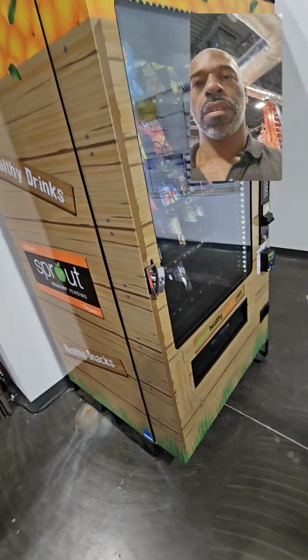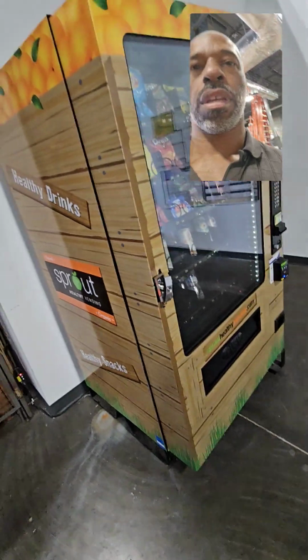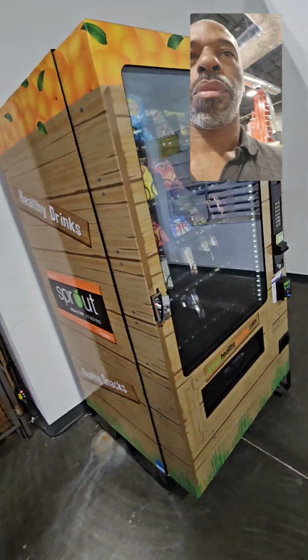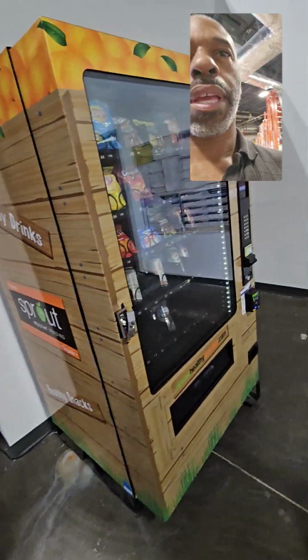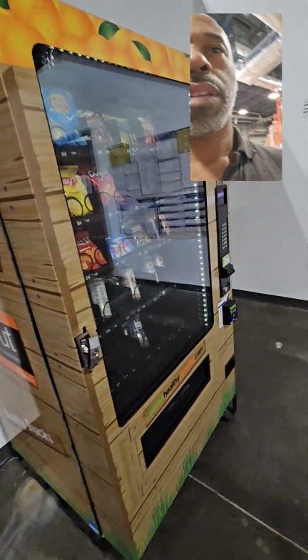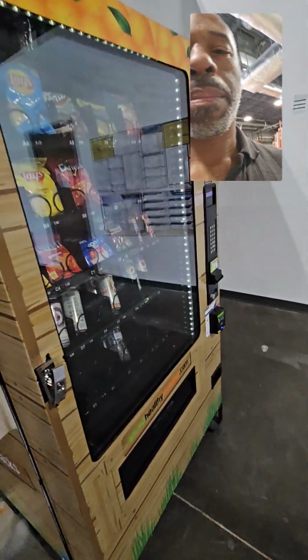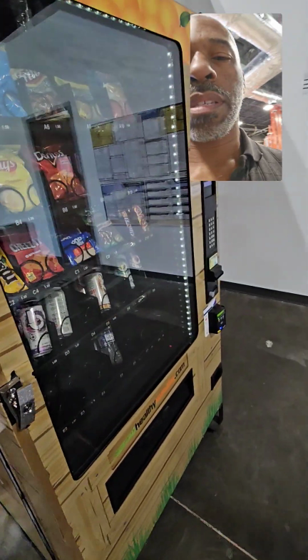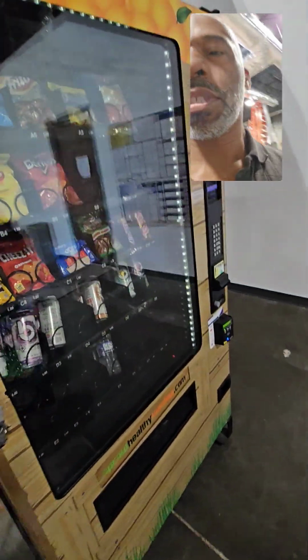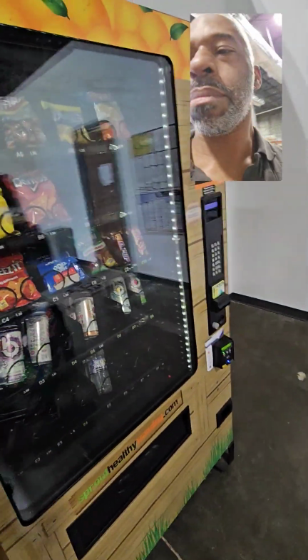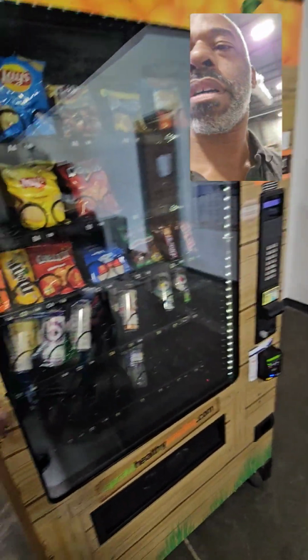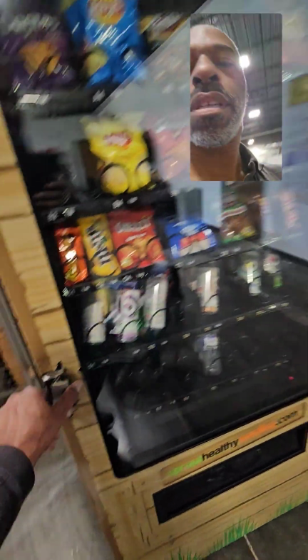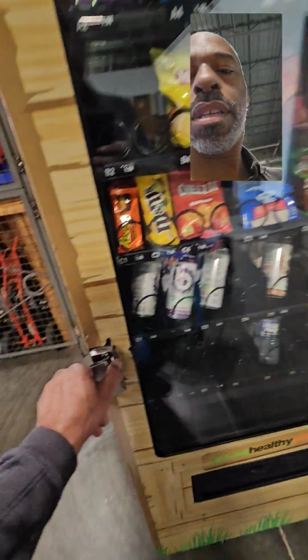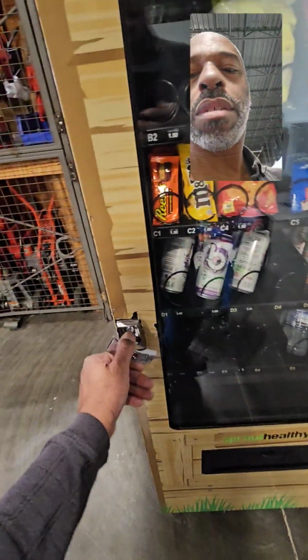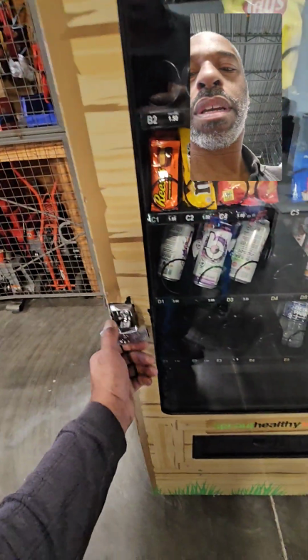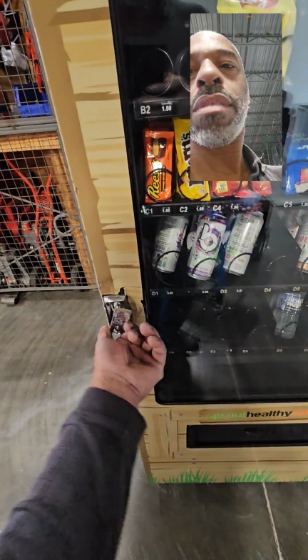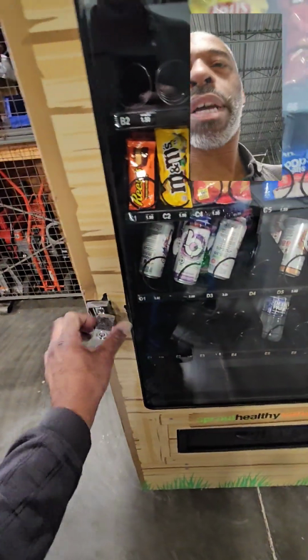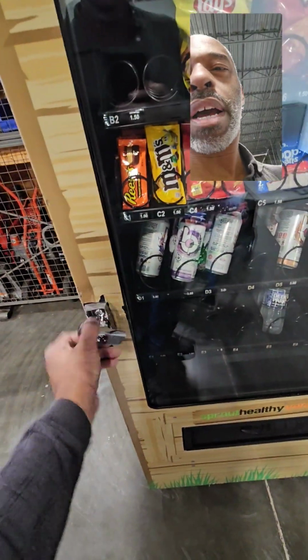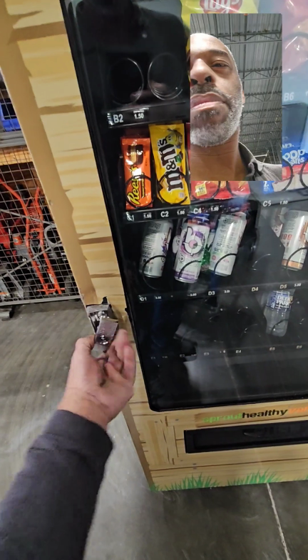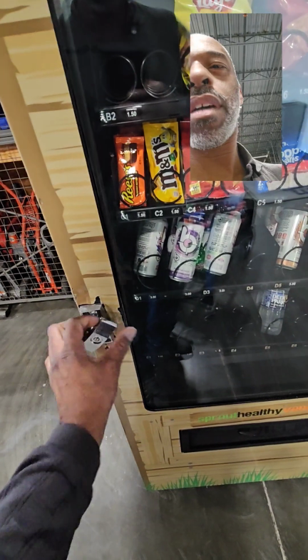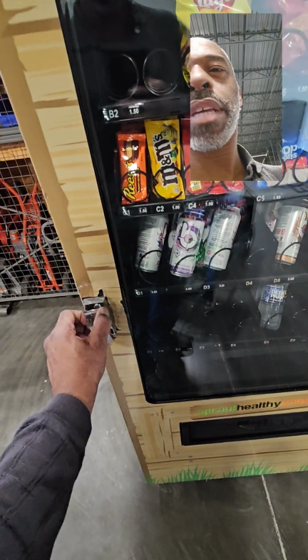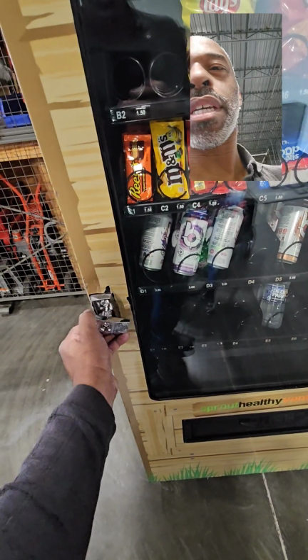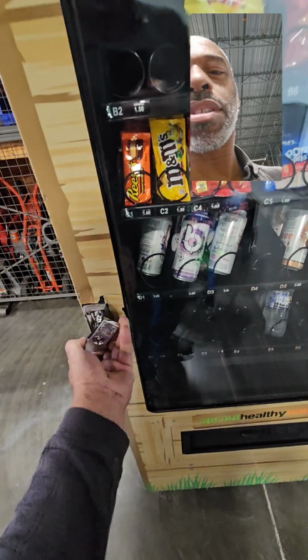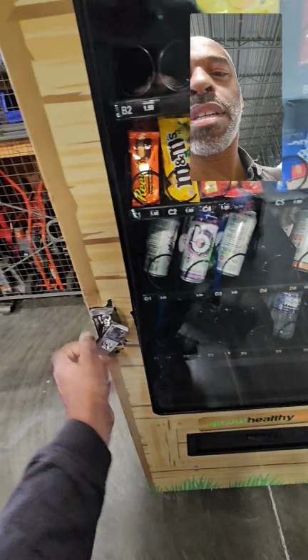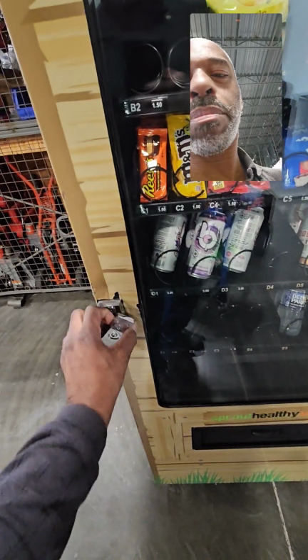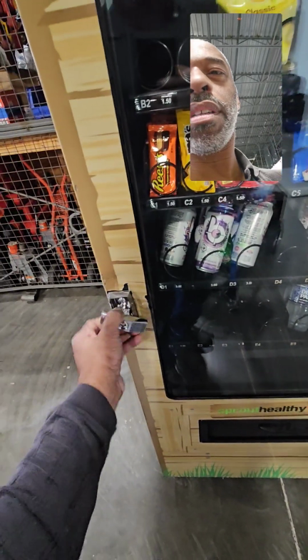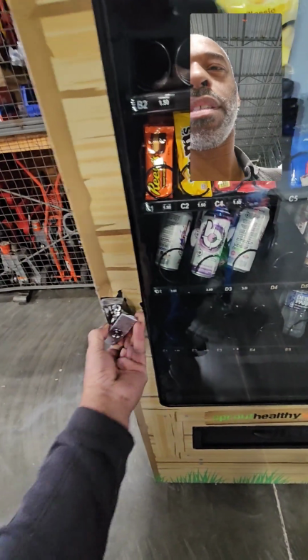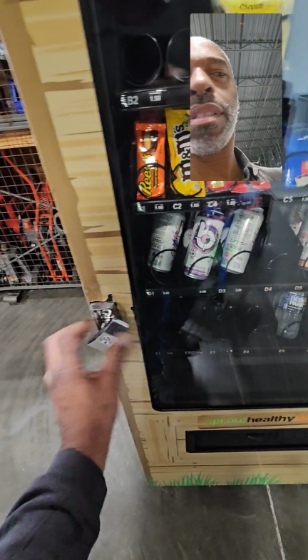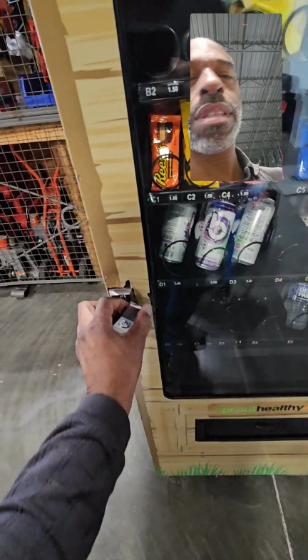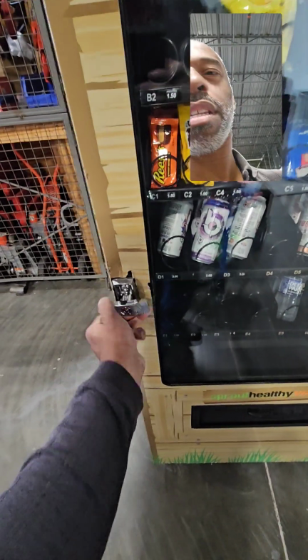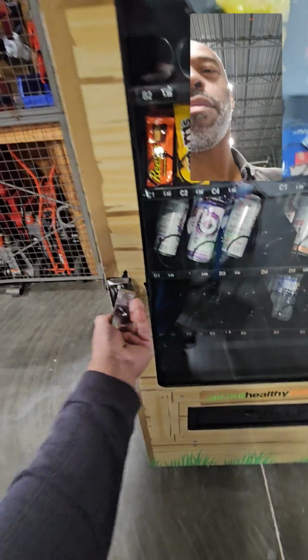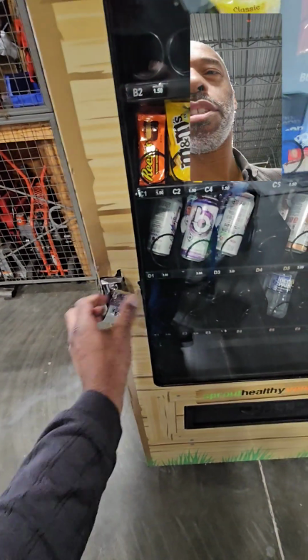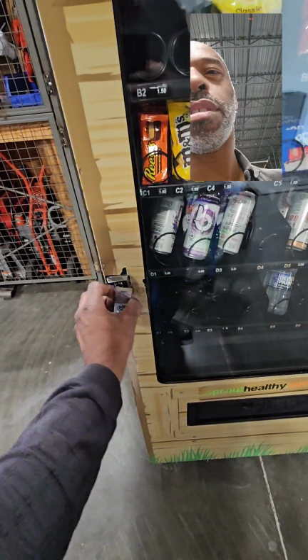The one thing I don't like about this machine is when you open it up, you gotta keep turning and pulling it, and it's like very short.